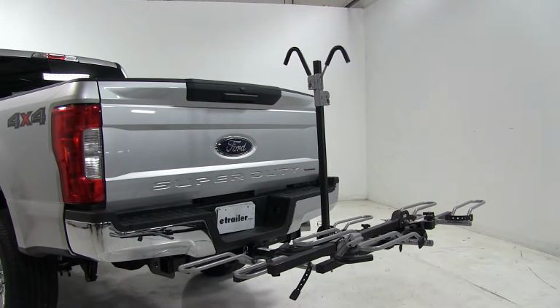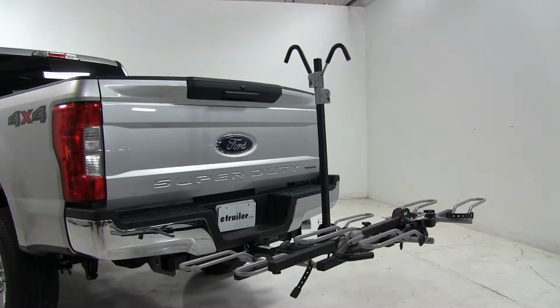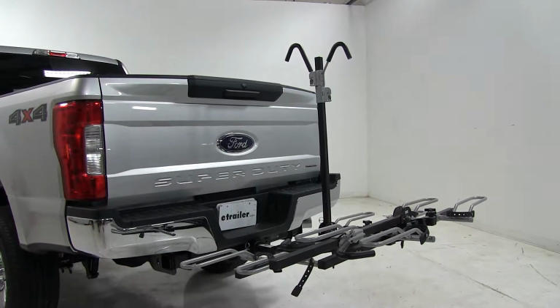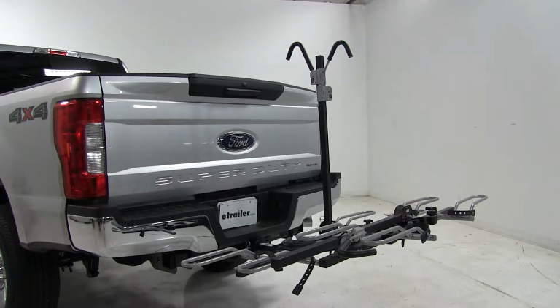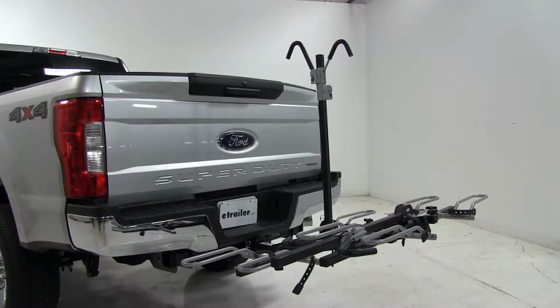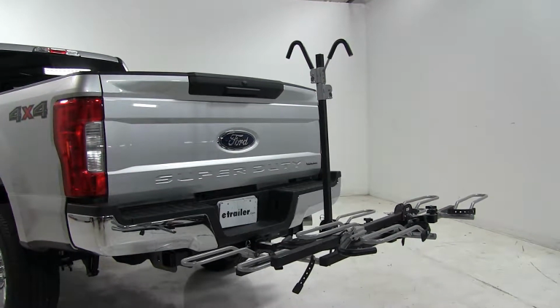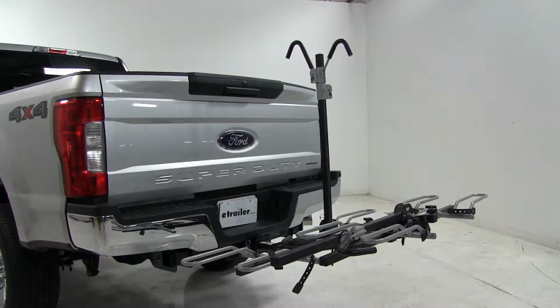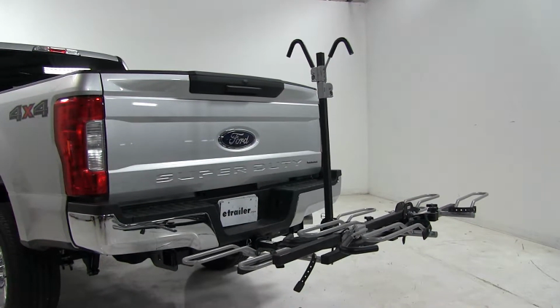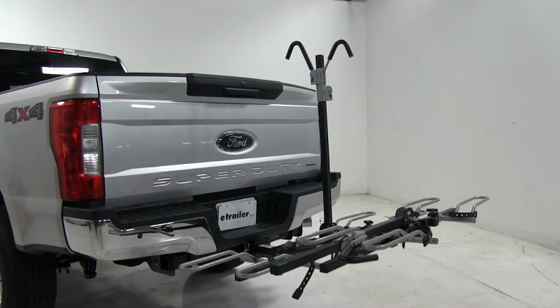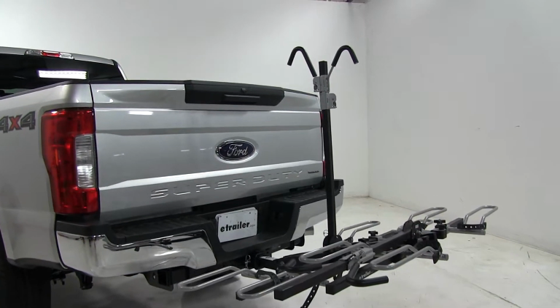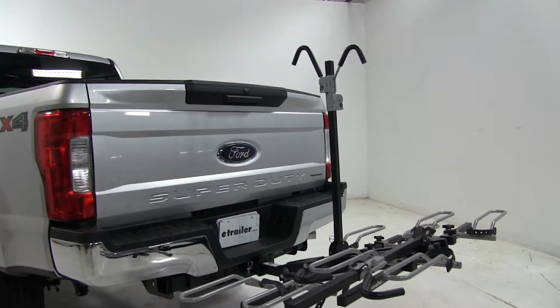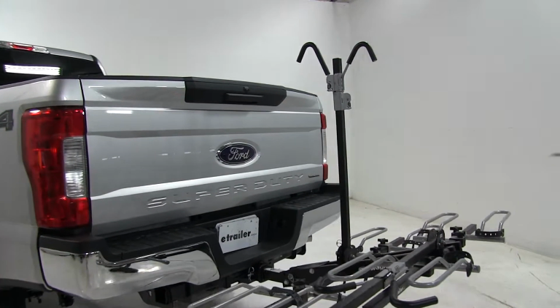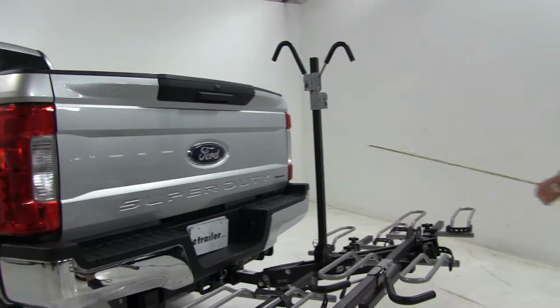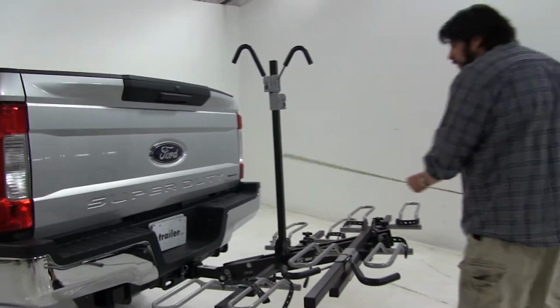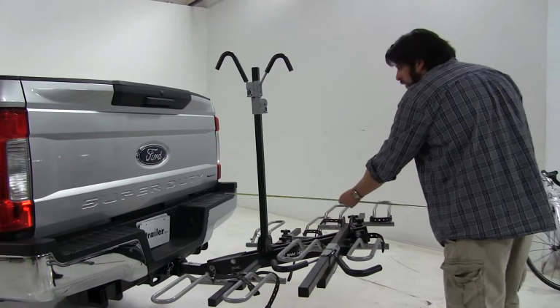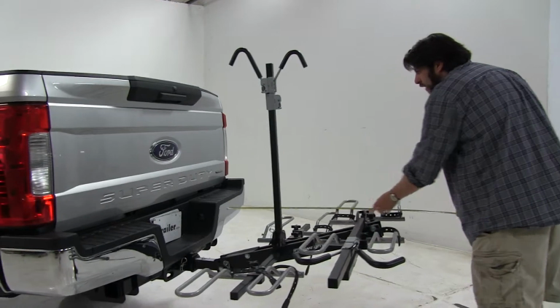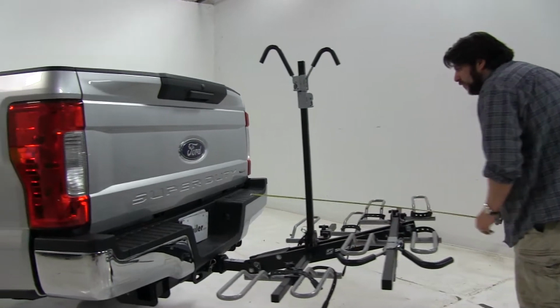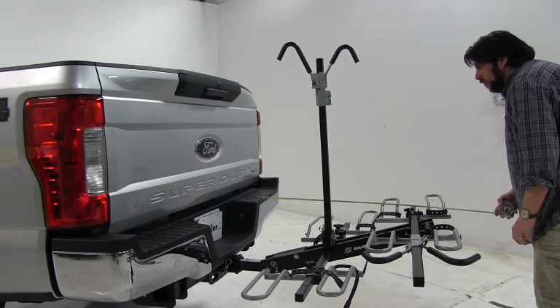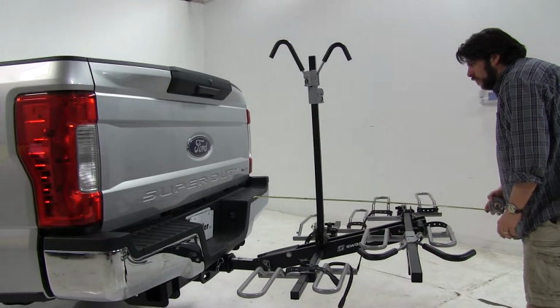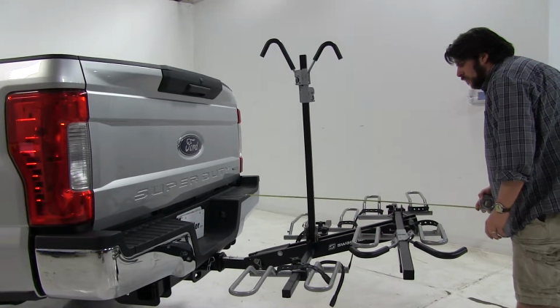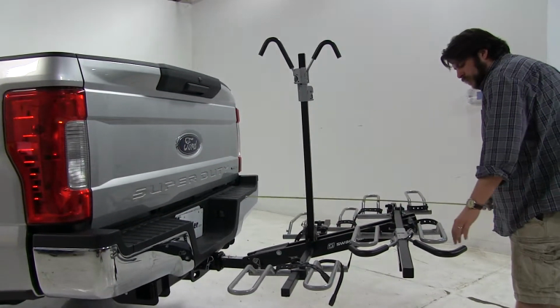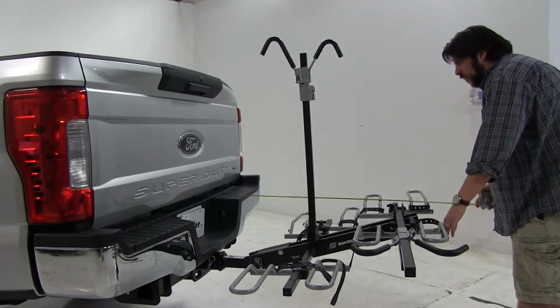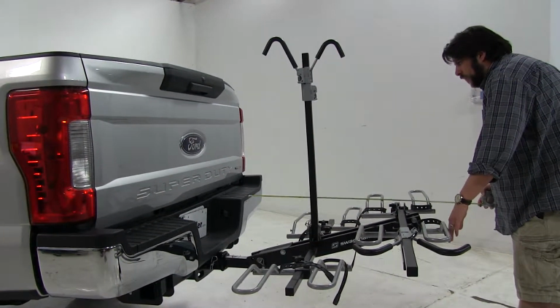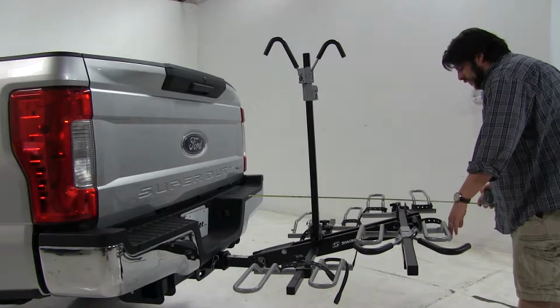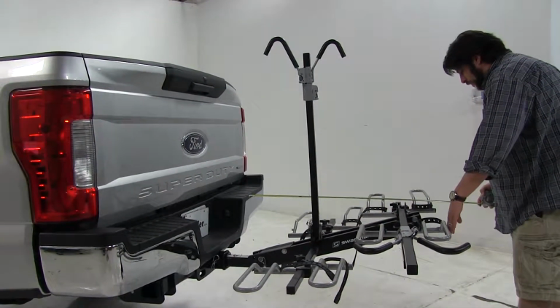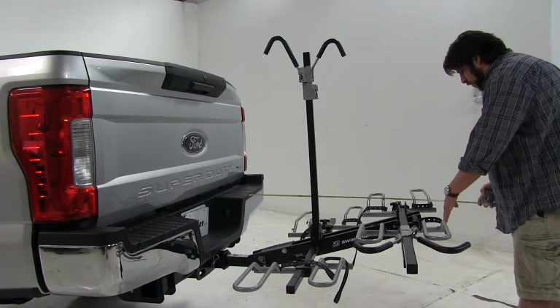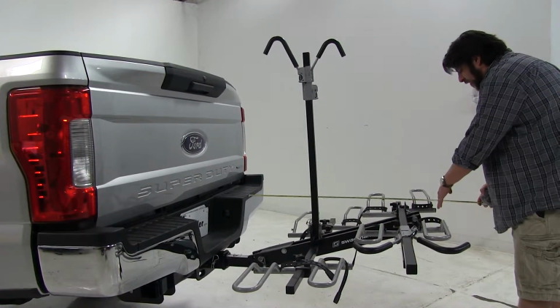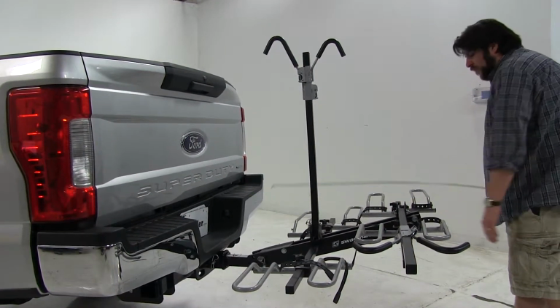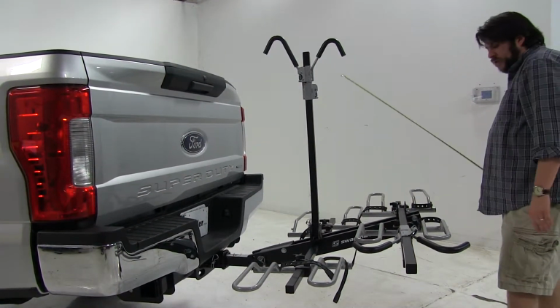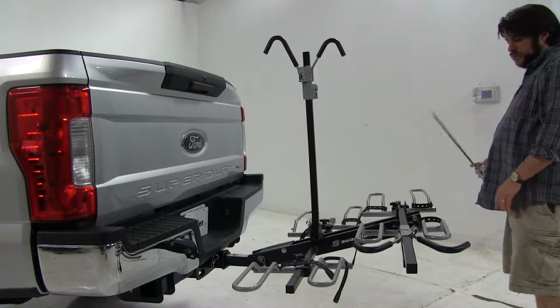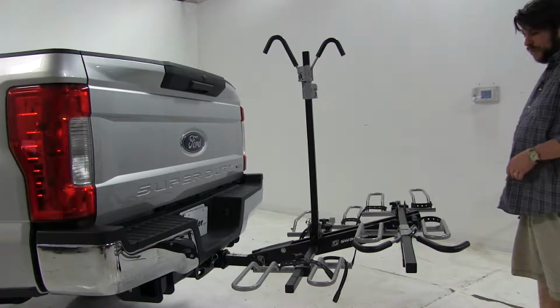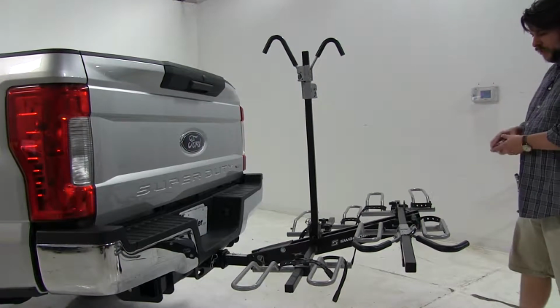With it in this position, I'm going to give you a couple quick measurements. Measuring from the edge of the bumper to our outermost edge, which would be our wheel cradle here, we've added about 42 inches to the rear of the vehicle.